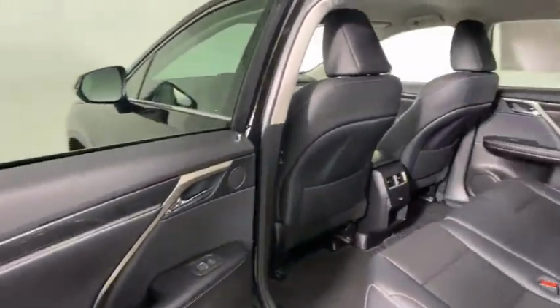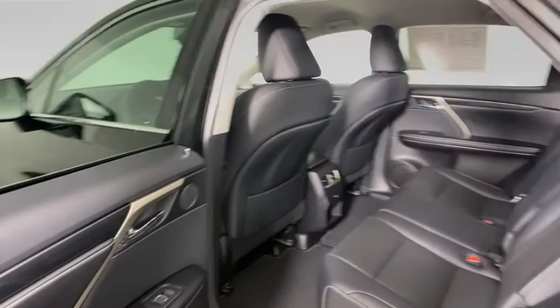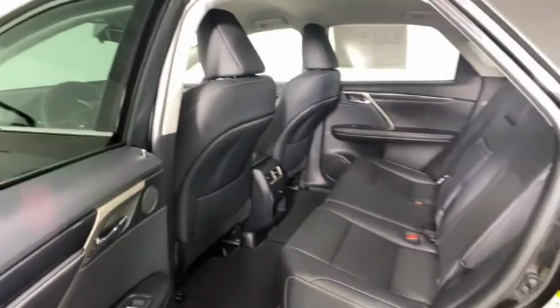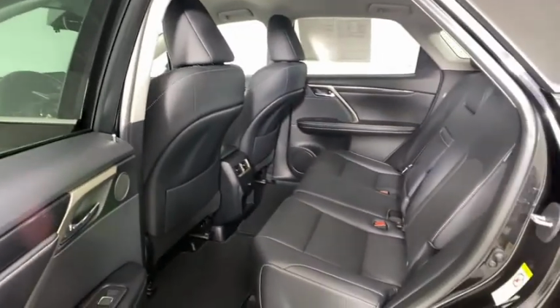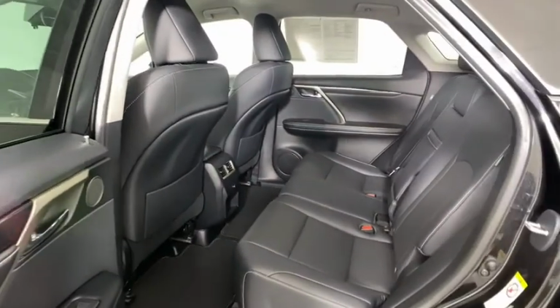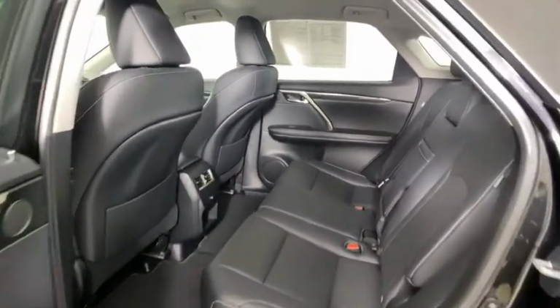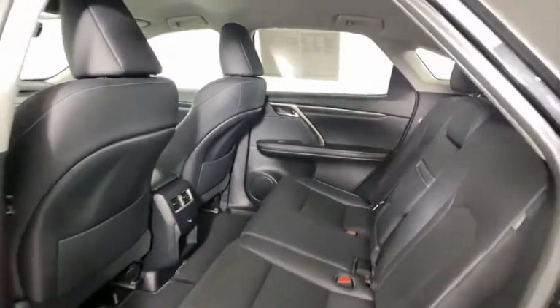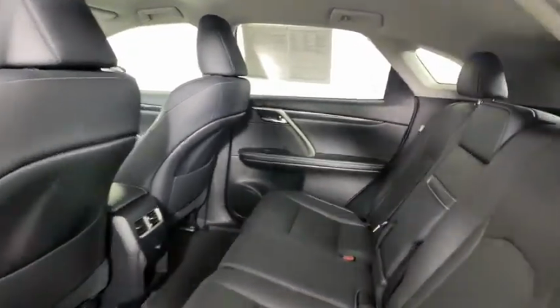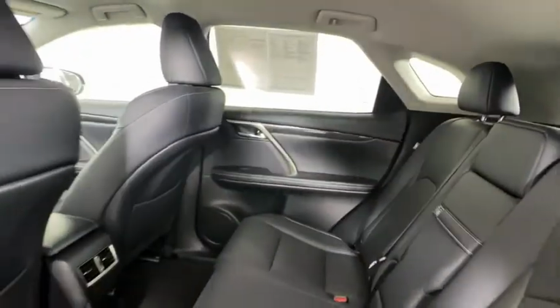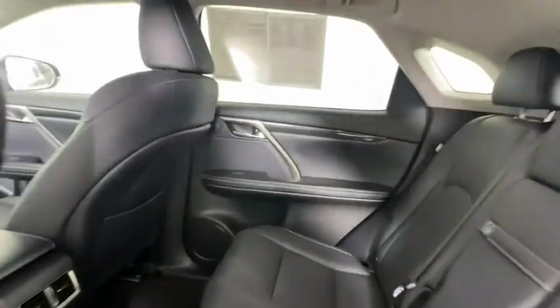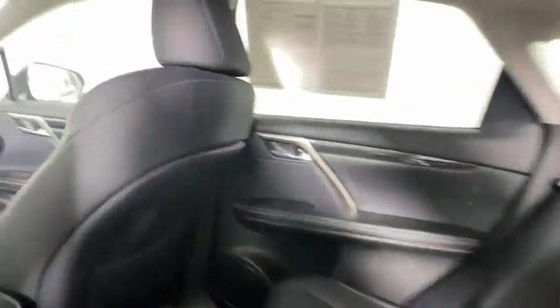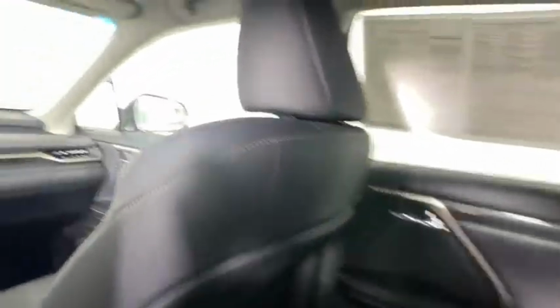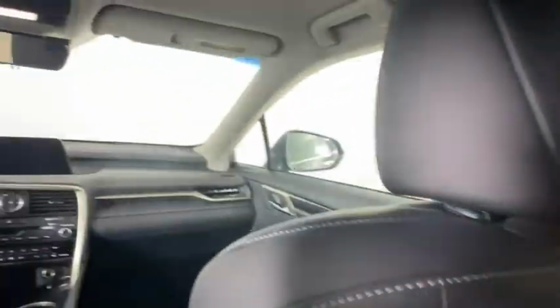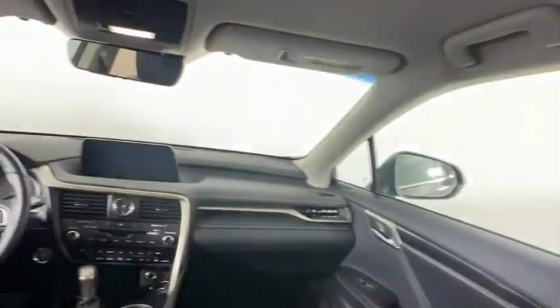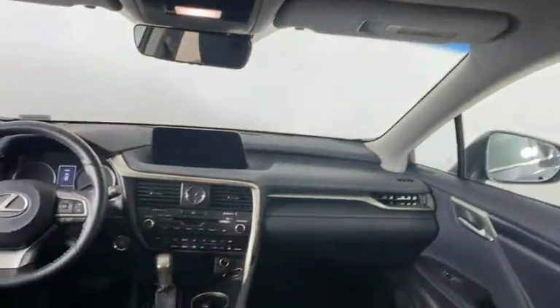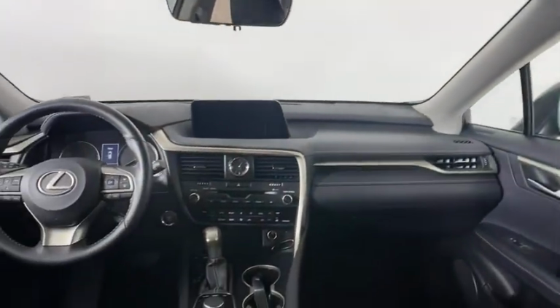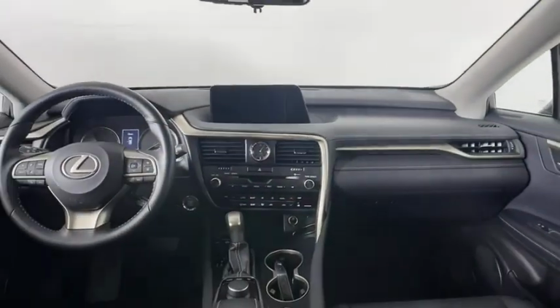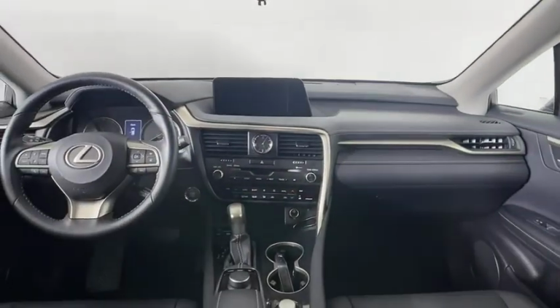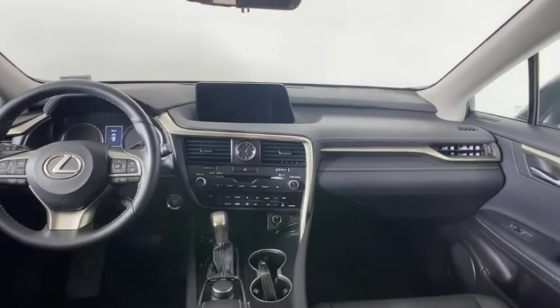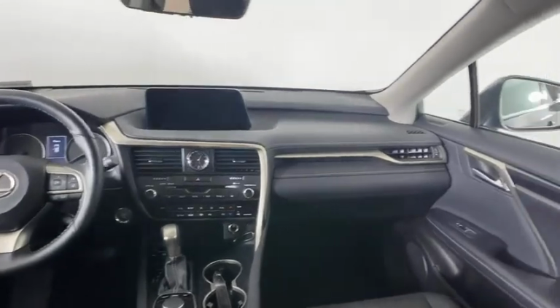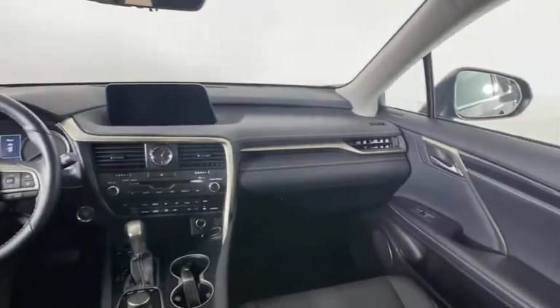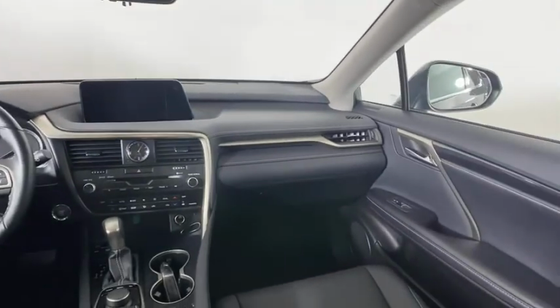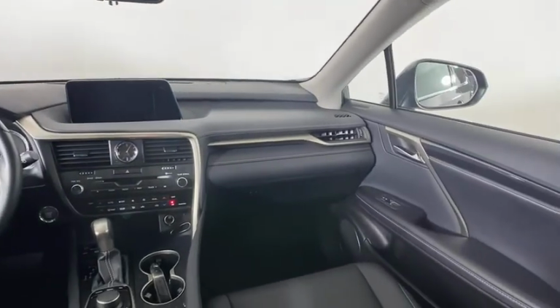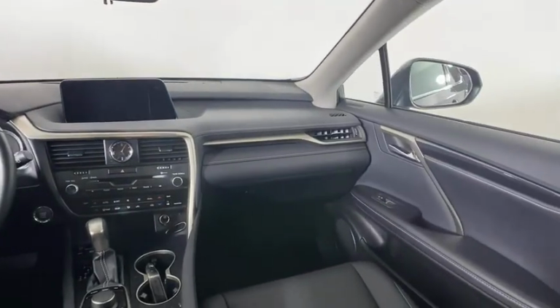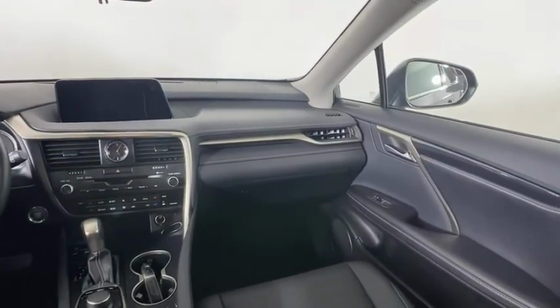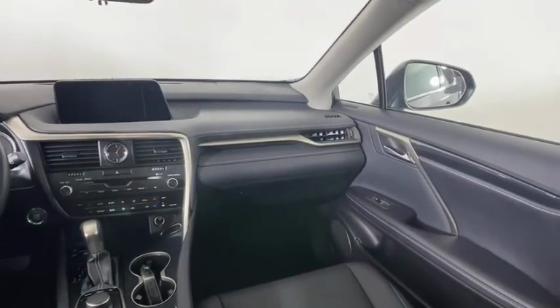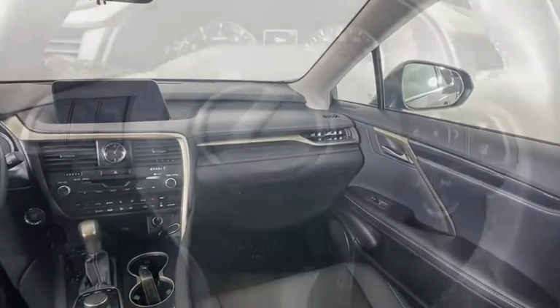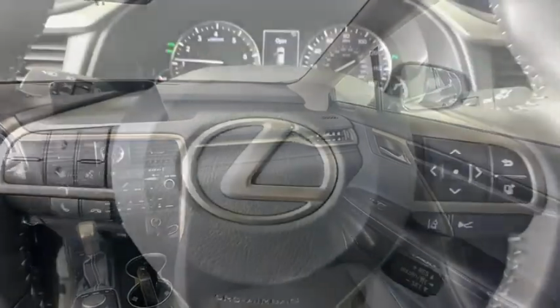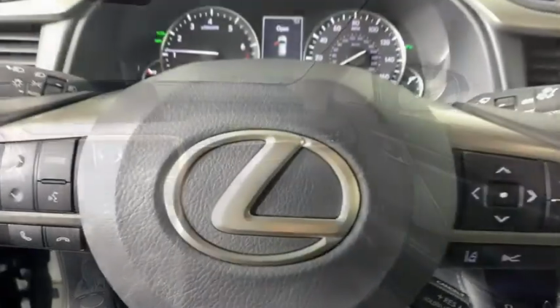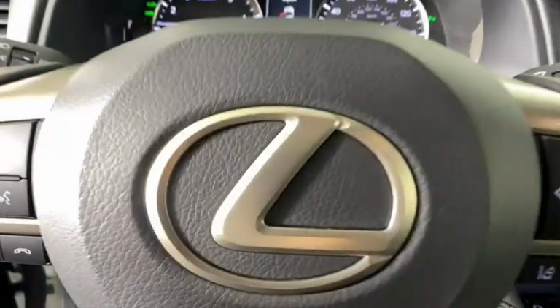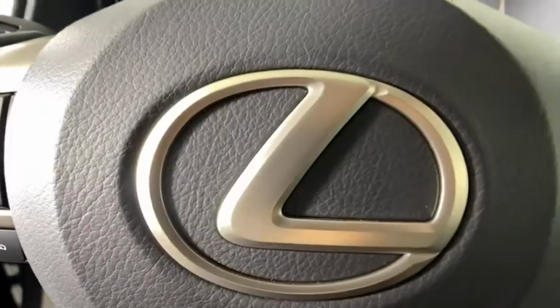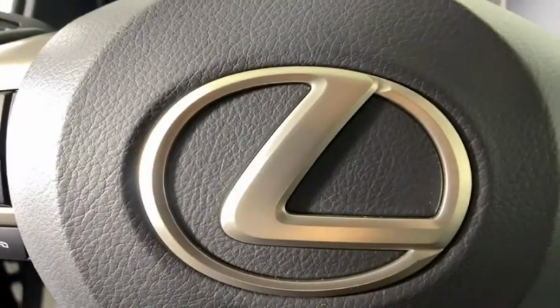Bluetooth, power steering, adjustable steering wheel, cruise control, auto-dimming rear view mirror, floor mats, four-wheel disc brakes, keyless start, aluminum wheels.